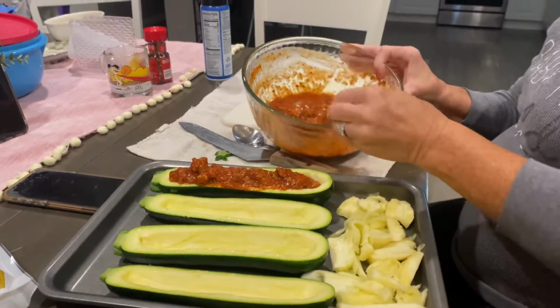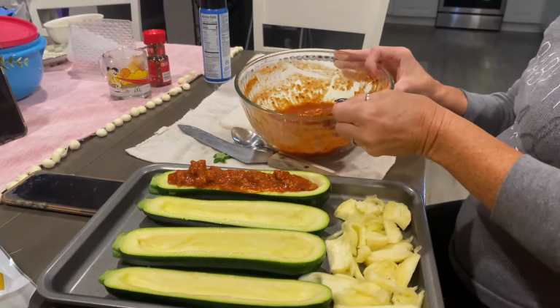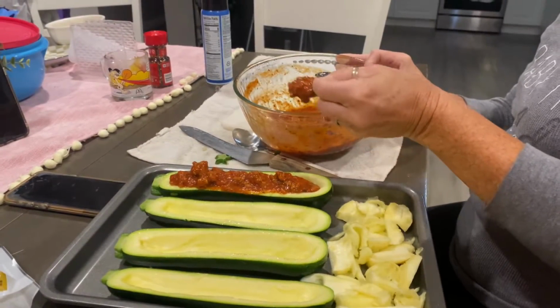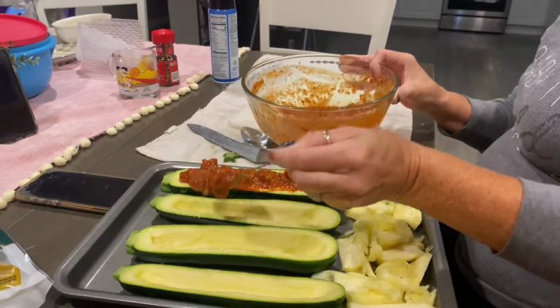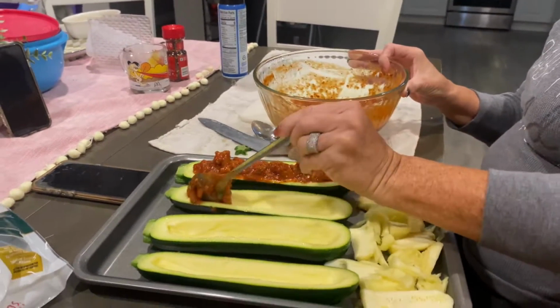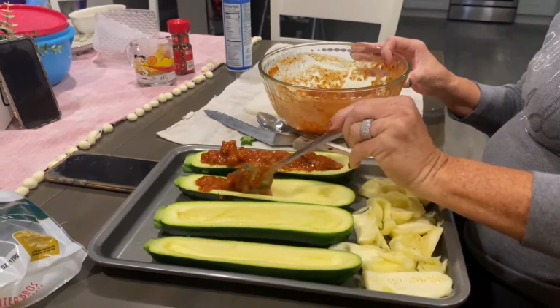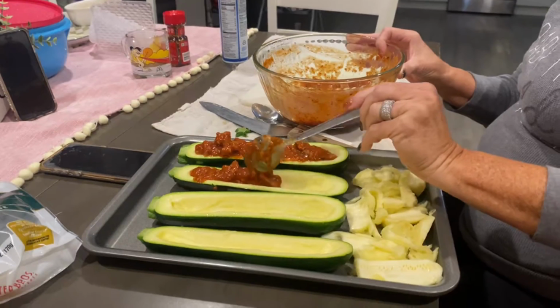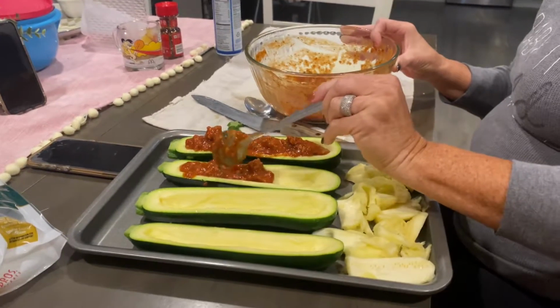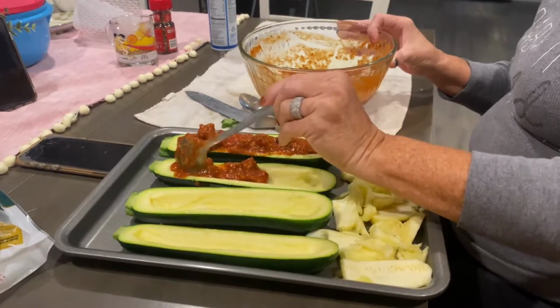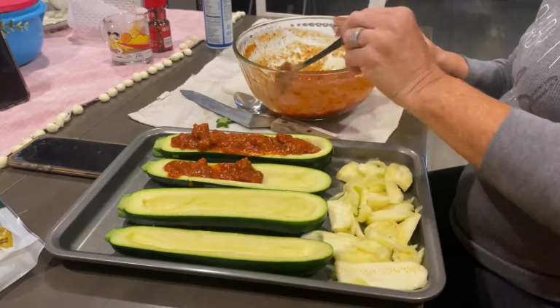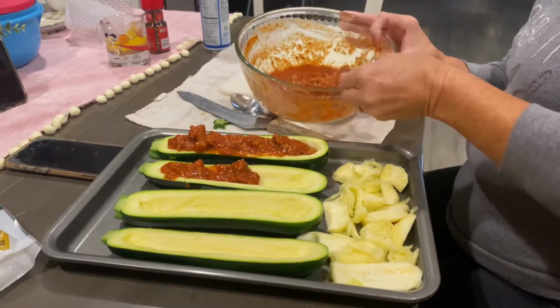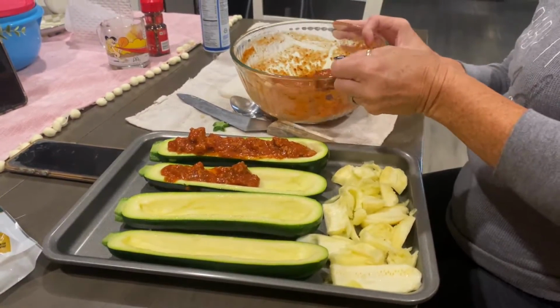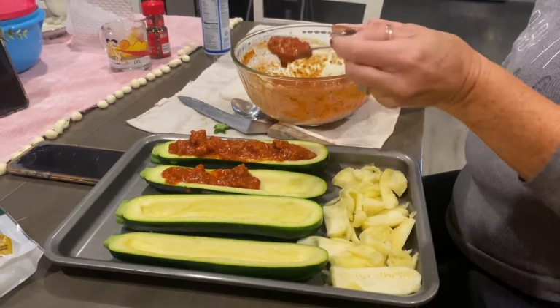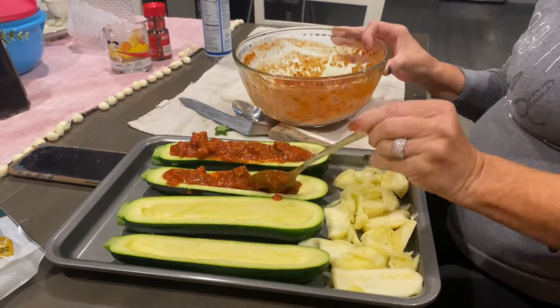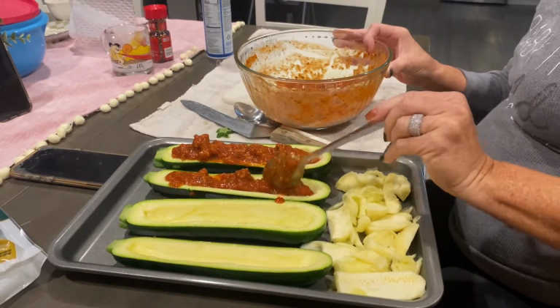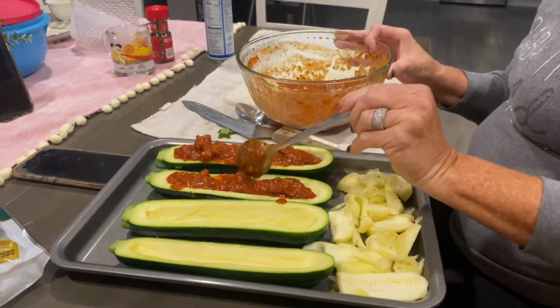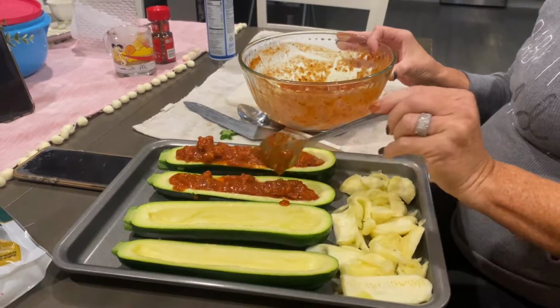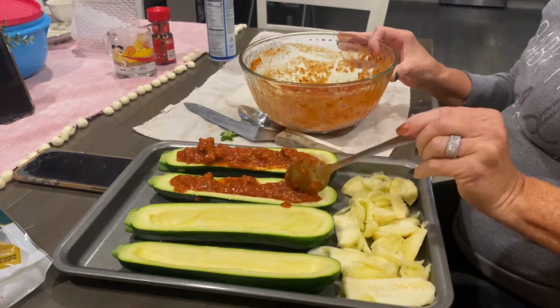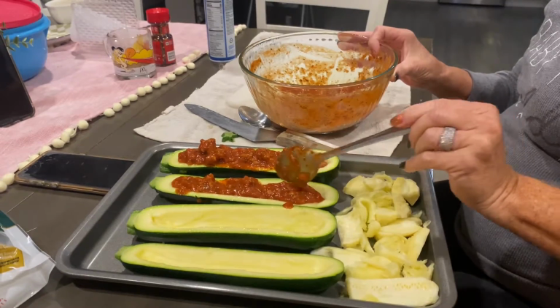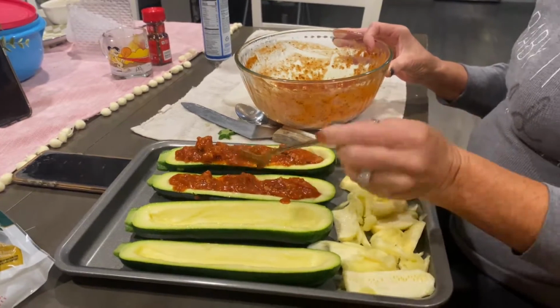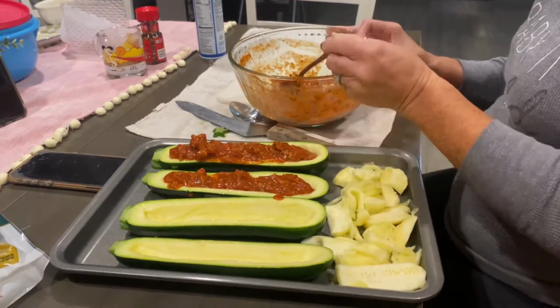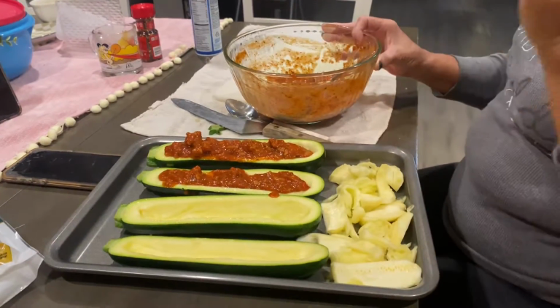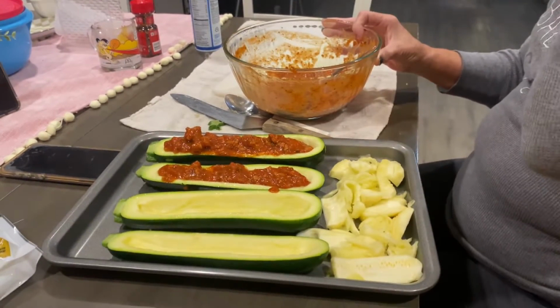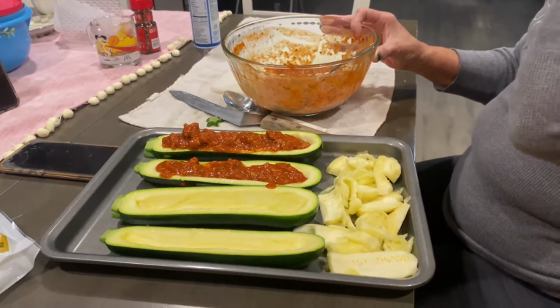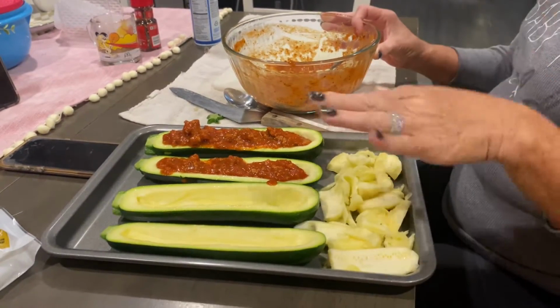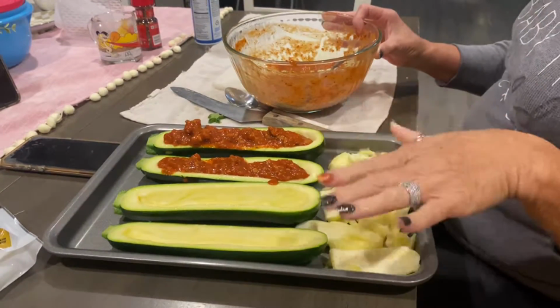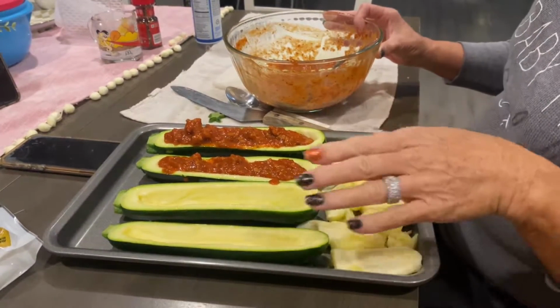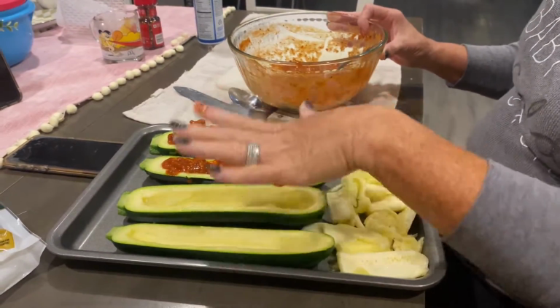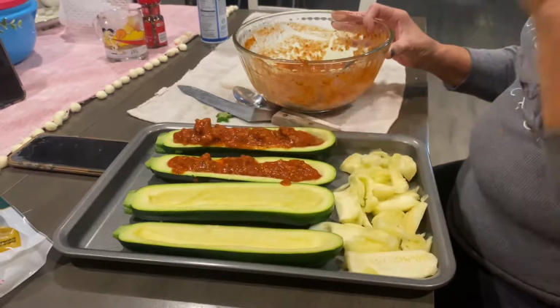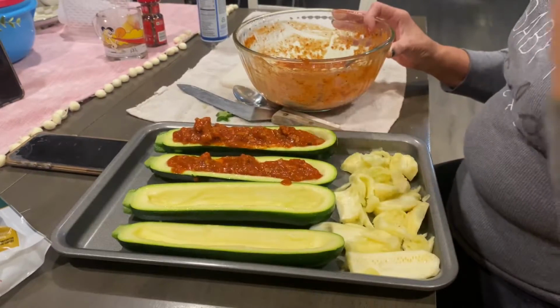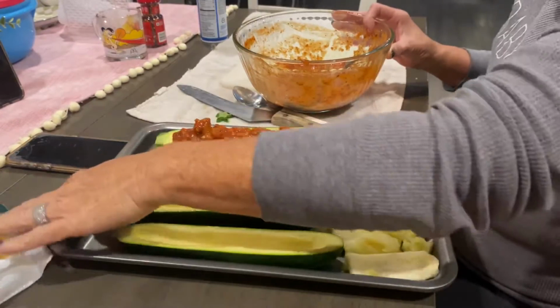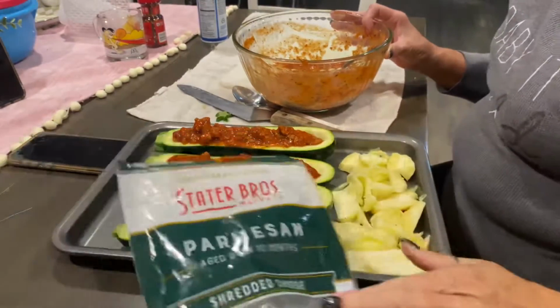And then I fill them up. Then I put foil on top. In about the last 15 minutes, I'll undo it and put parmesan cheese.